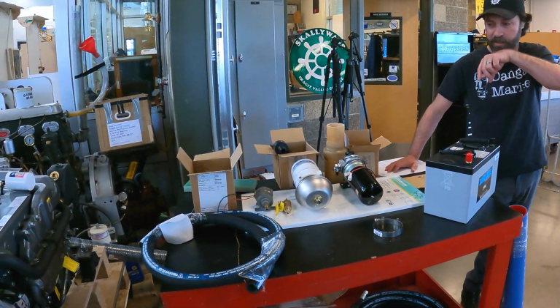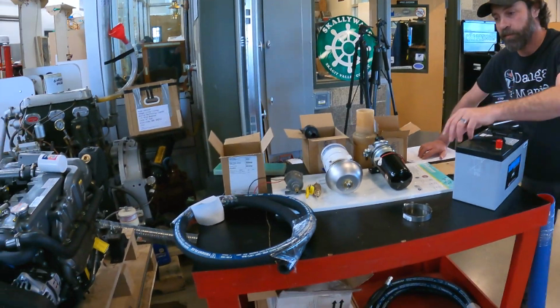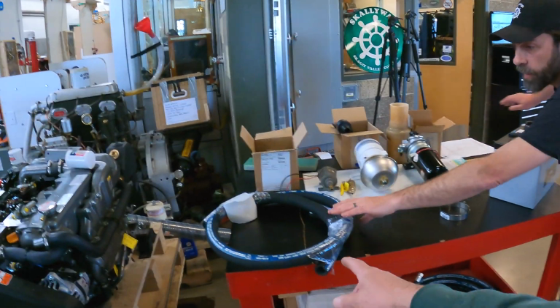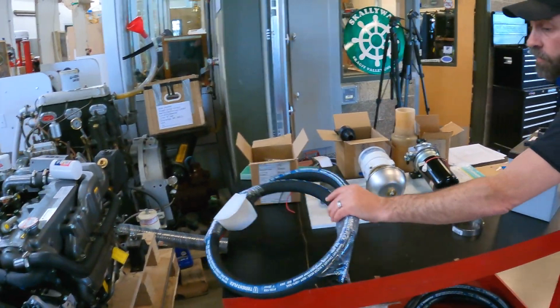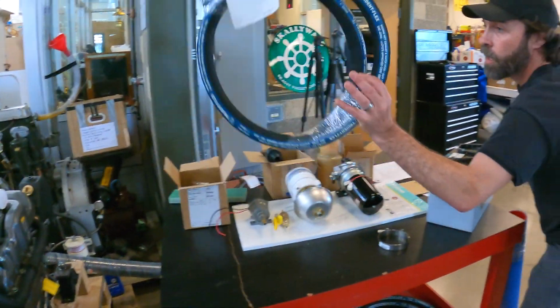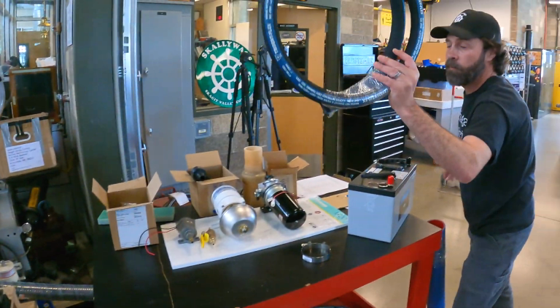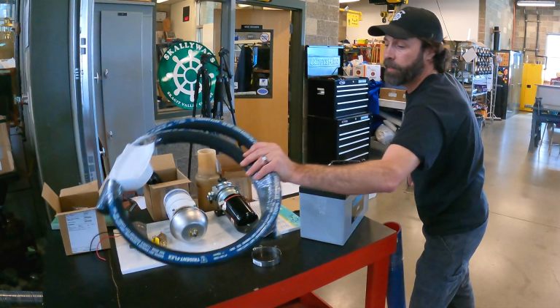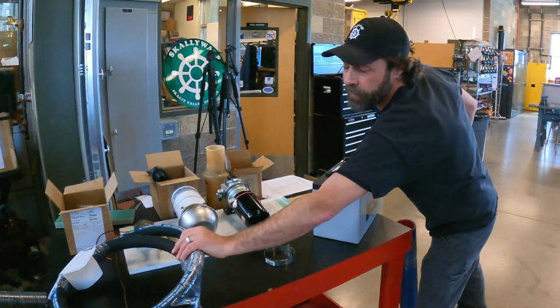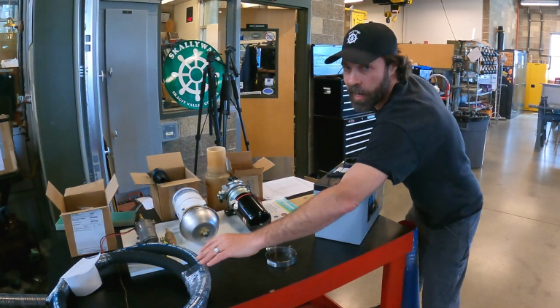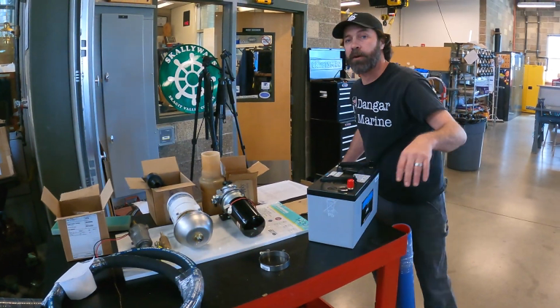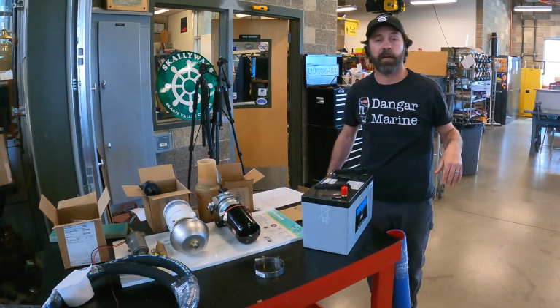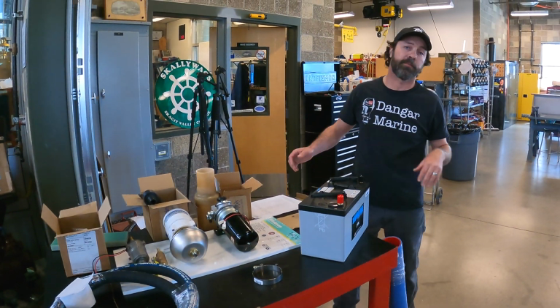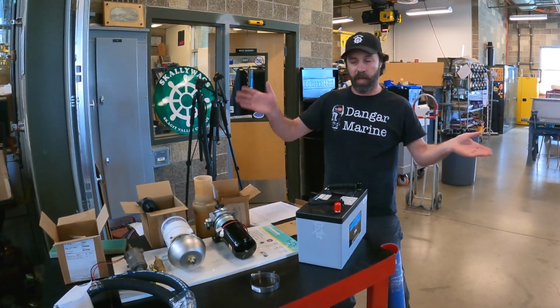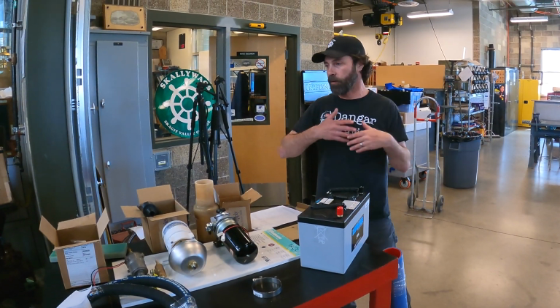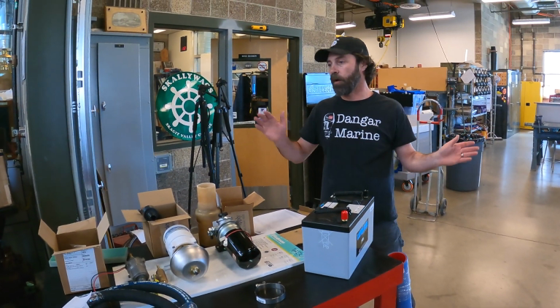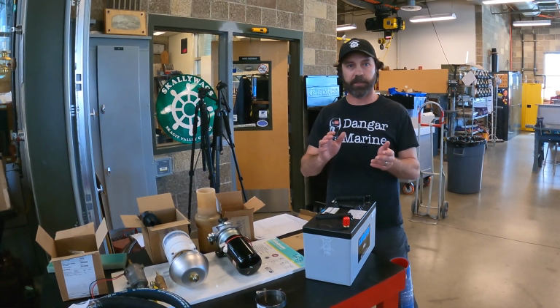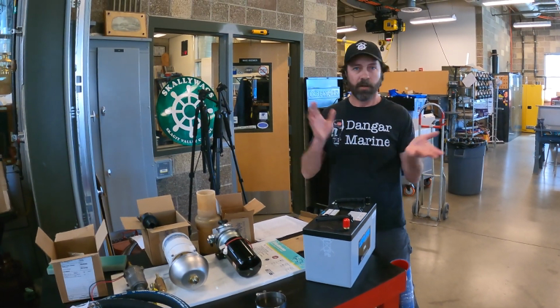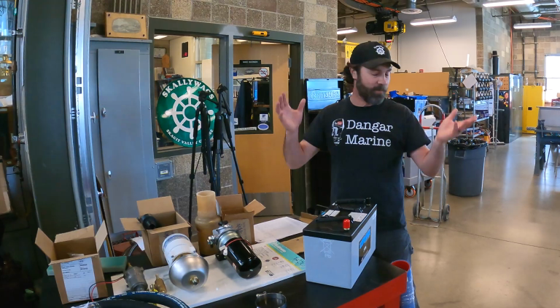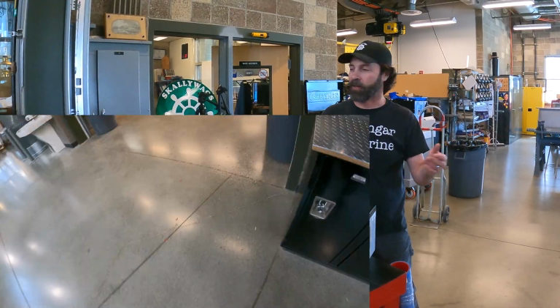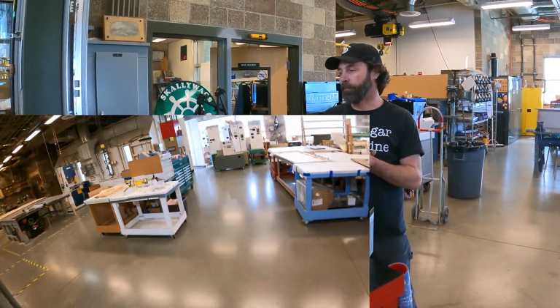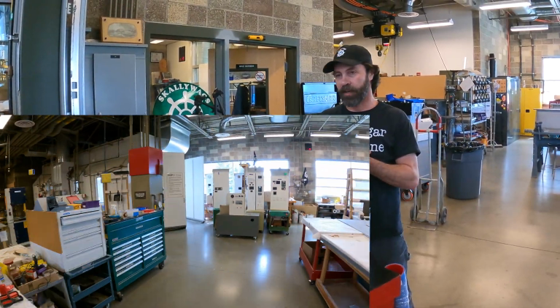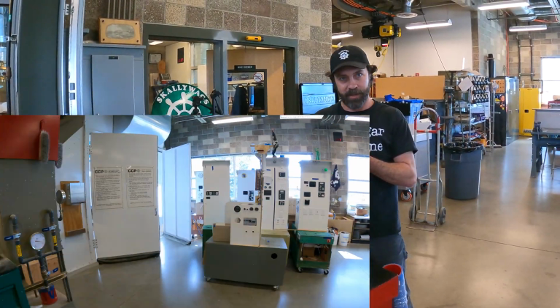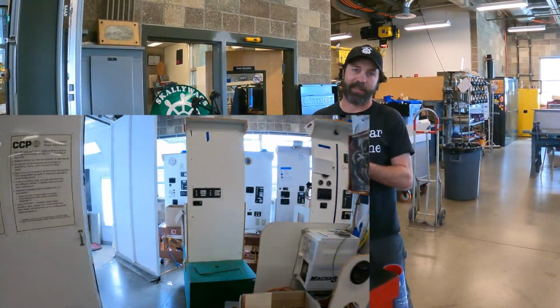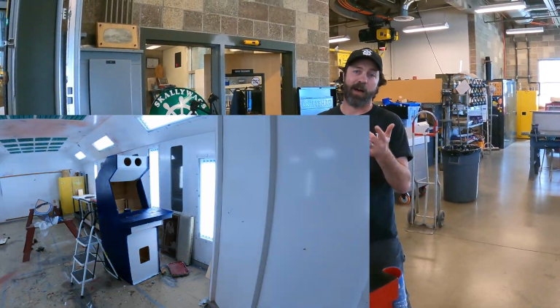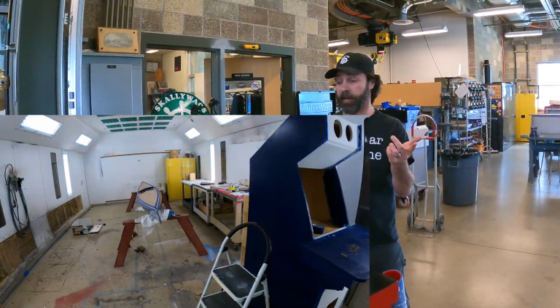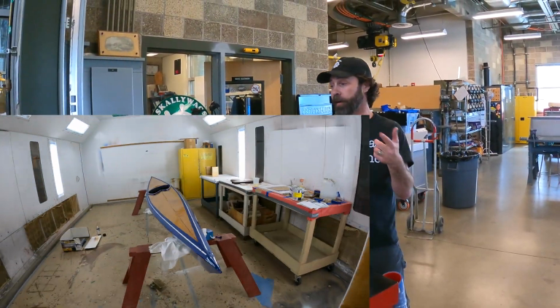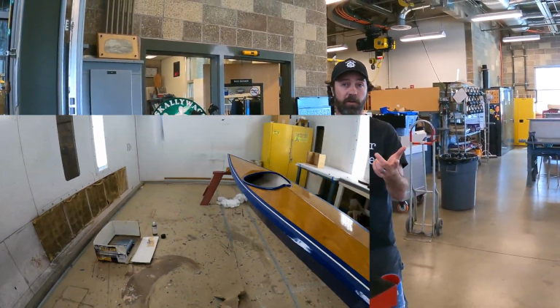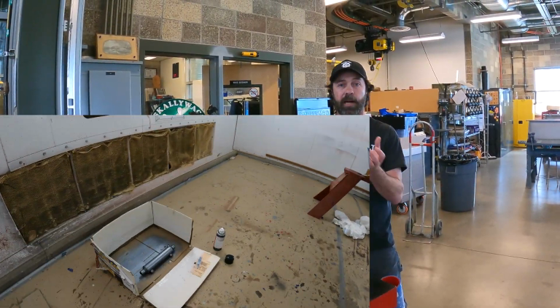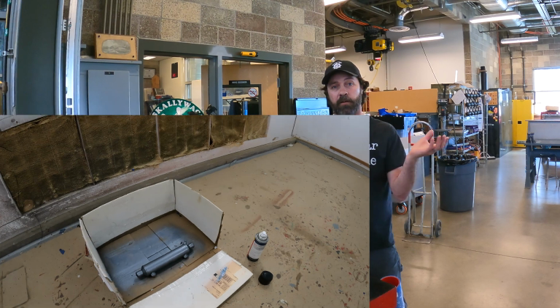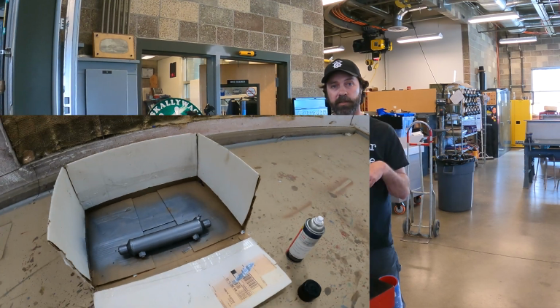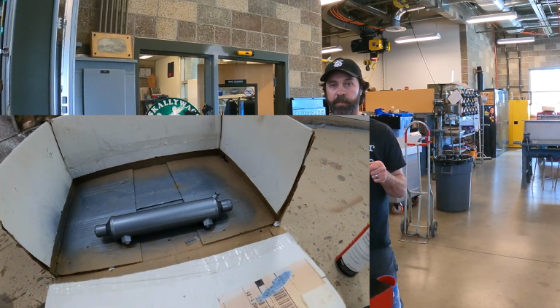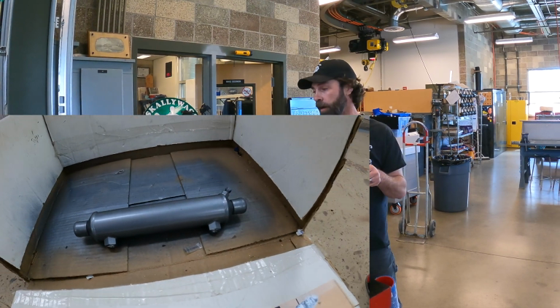All new raw water plumbing as well. What you see here is one-inch hose — the previous motor had inch-and-a-quarter plumbing. With a repower, even Yanmar to Yanmar, nothing's the same. We also have a new gear oil cooler; it's in the paint booth right now.